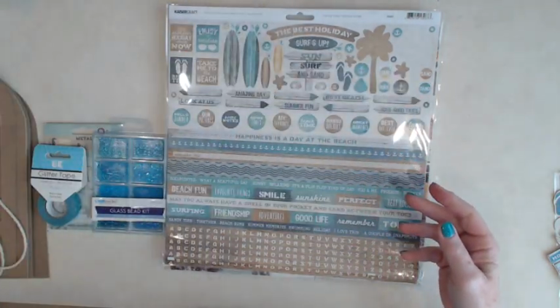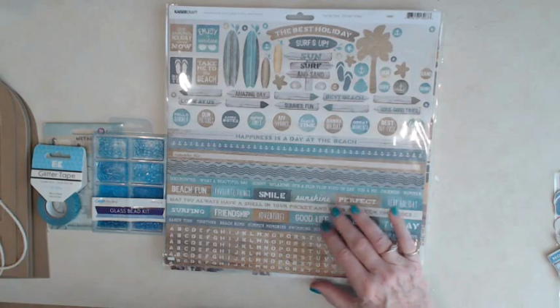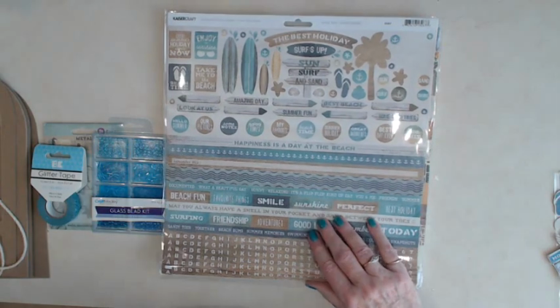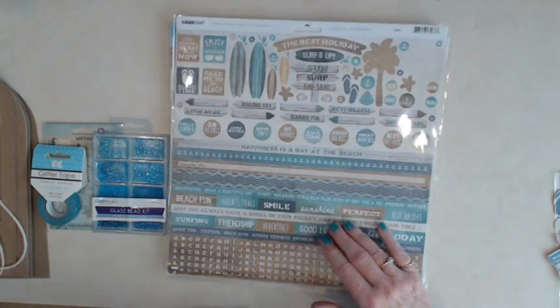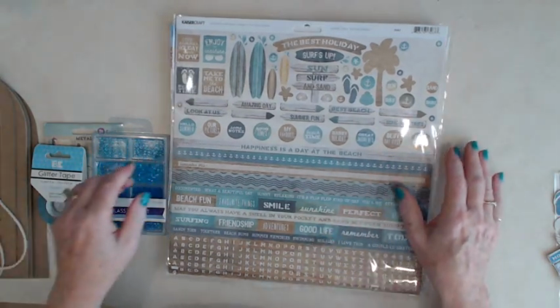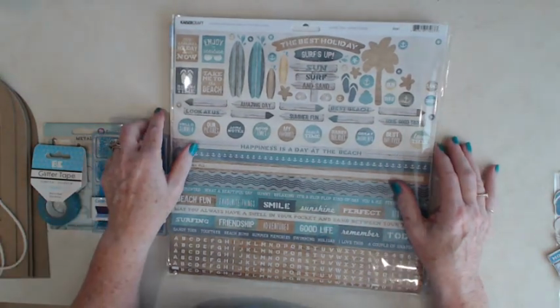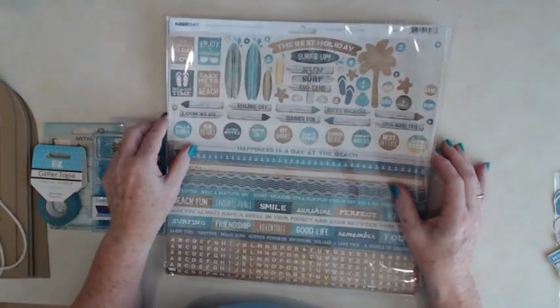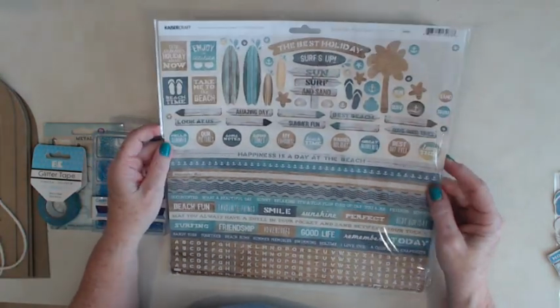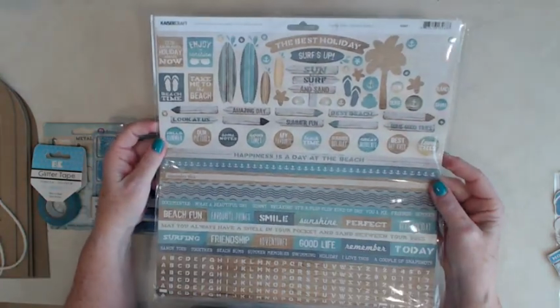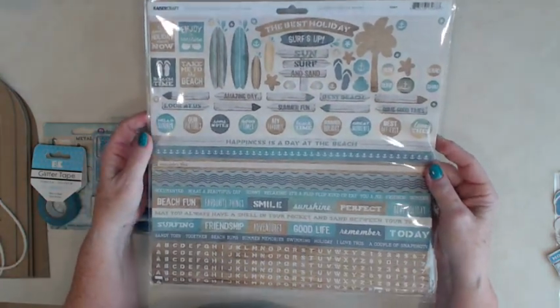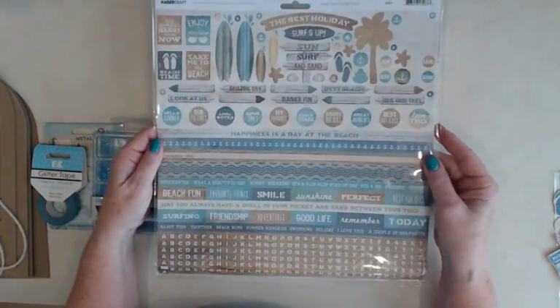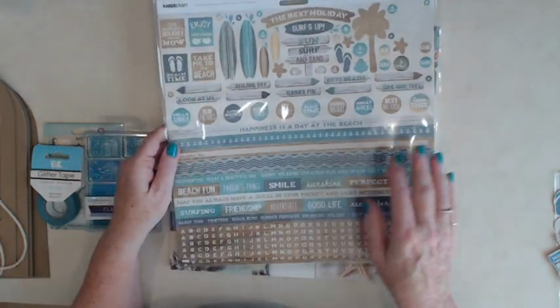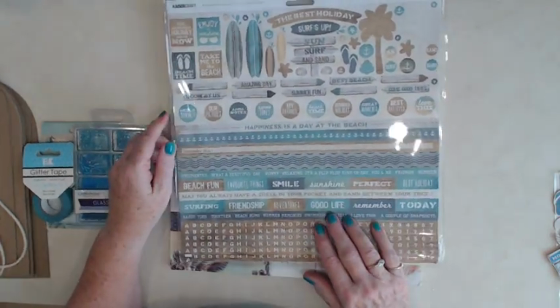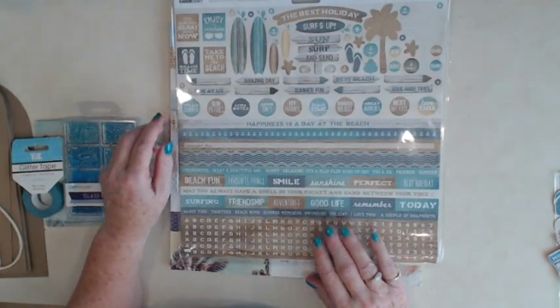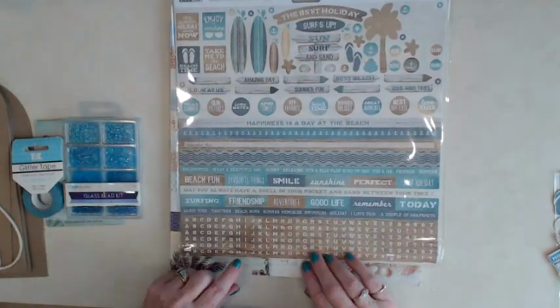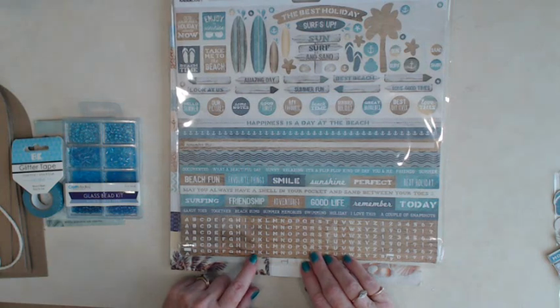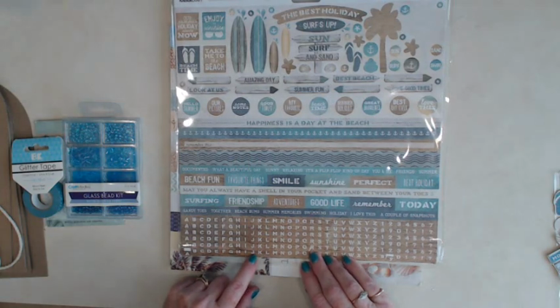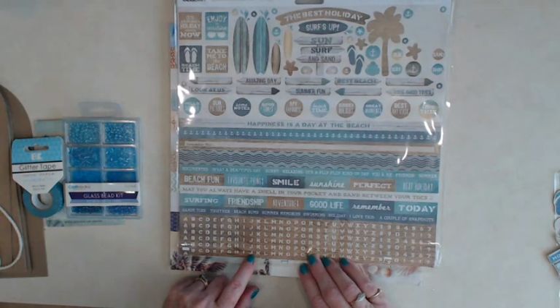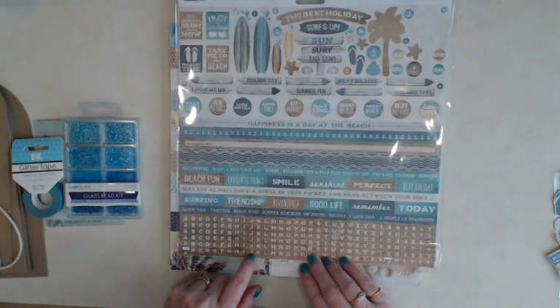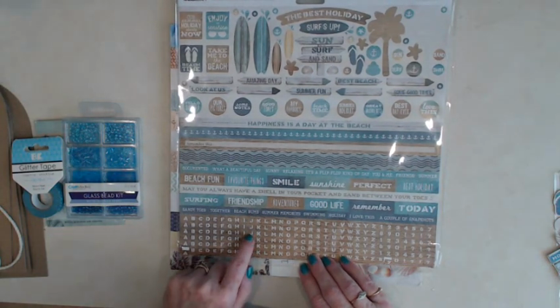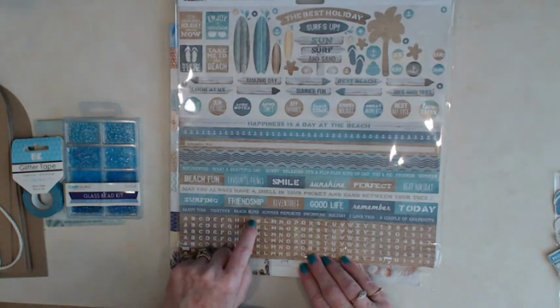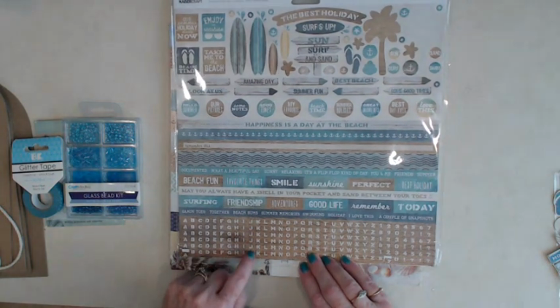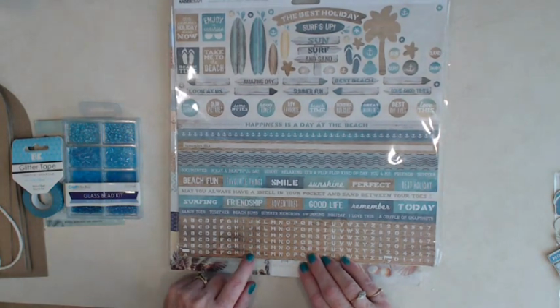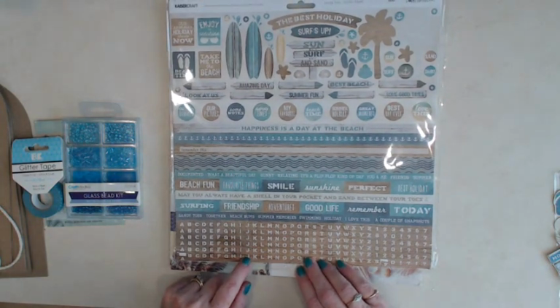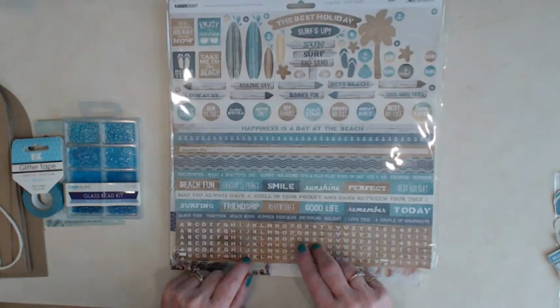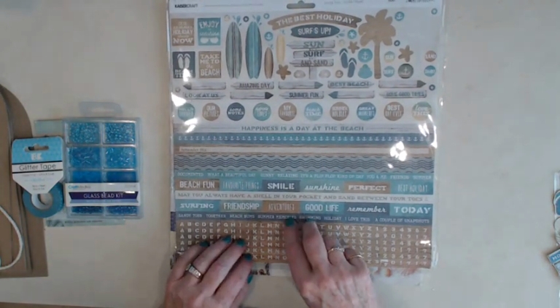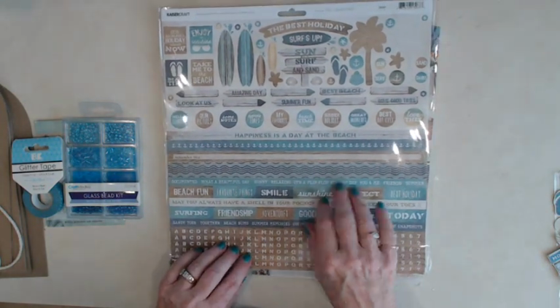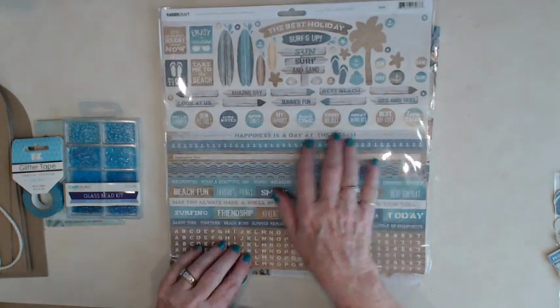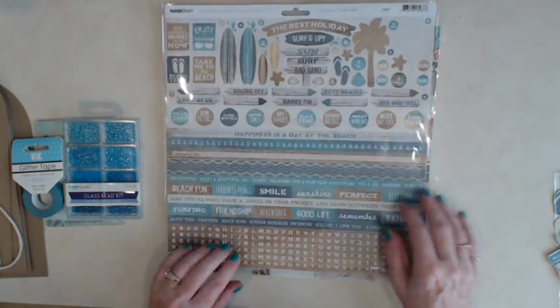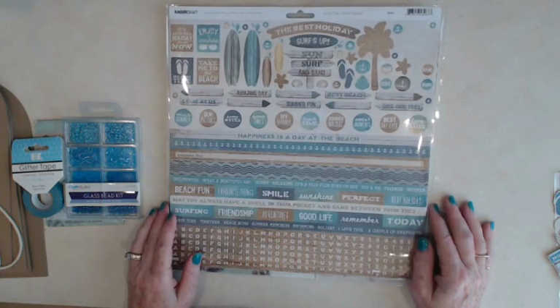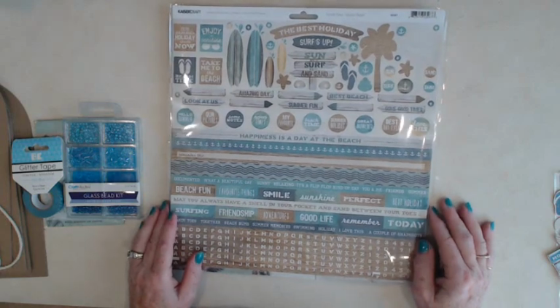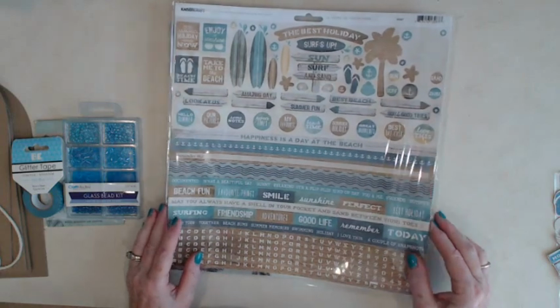The other thing we're going to be using is the Salty Toes sticker sheet. The nice thing about this sticker sheet is you get five of each of the alphabet letters, and you get a lot of nice stickers for your album.